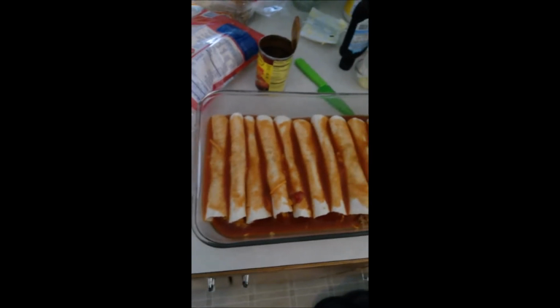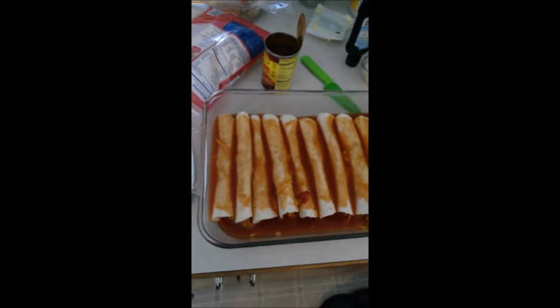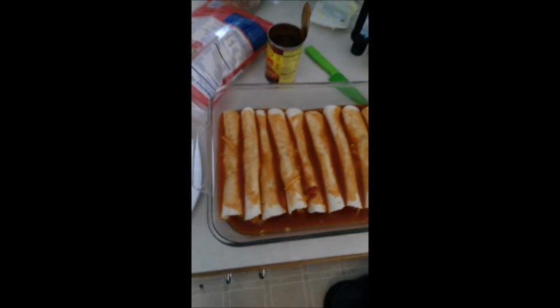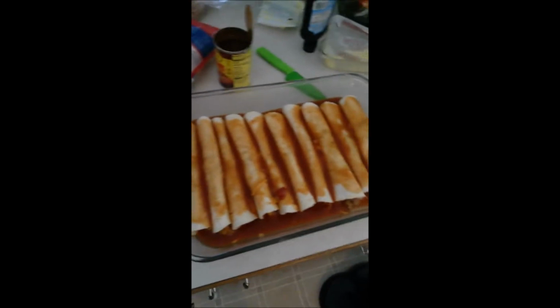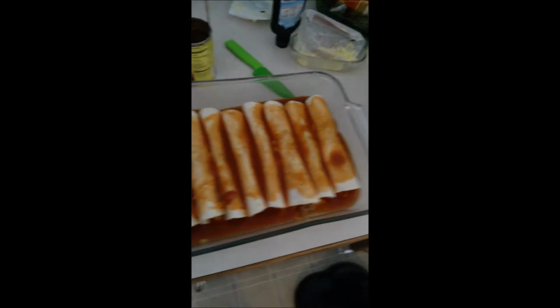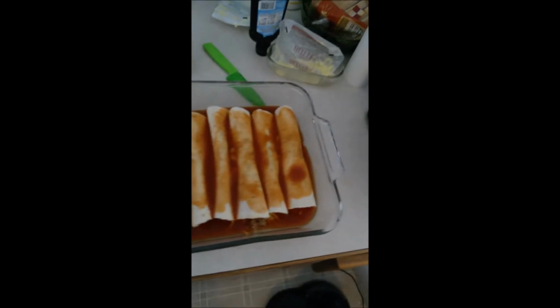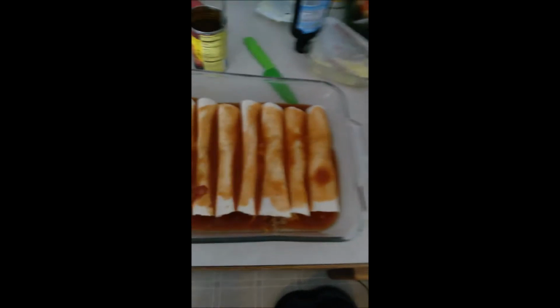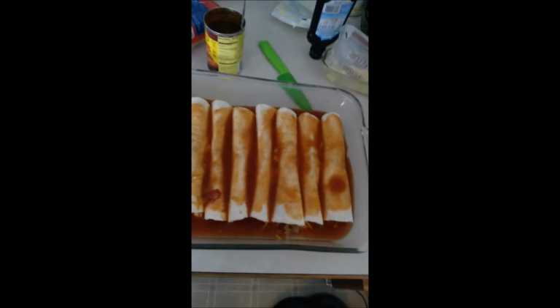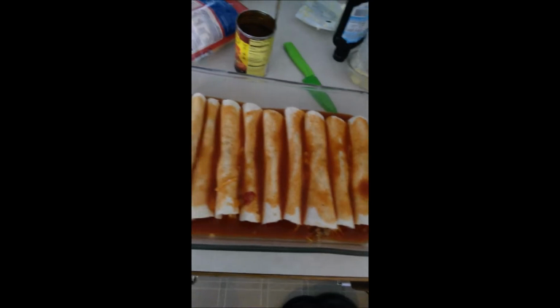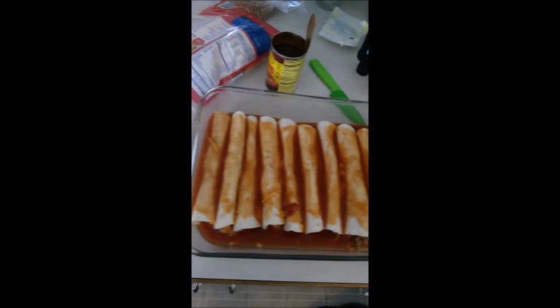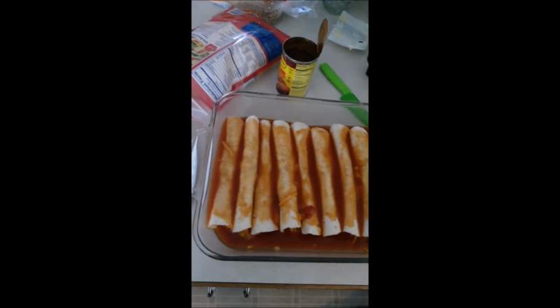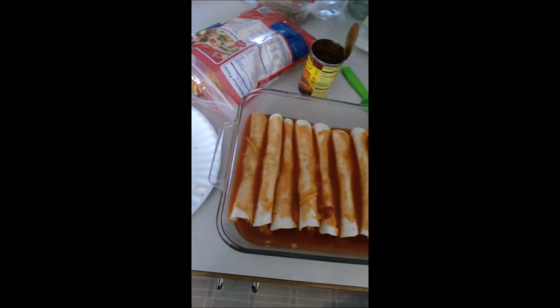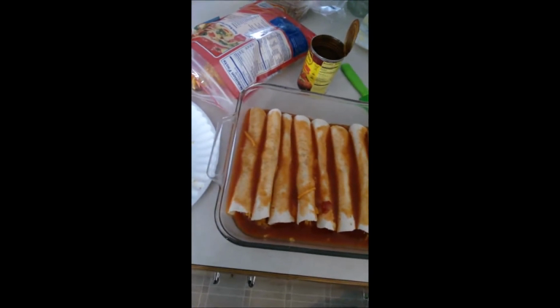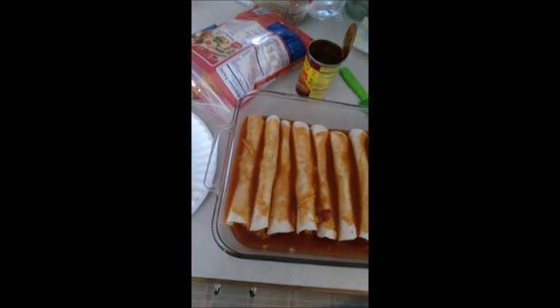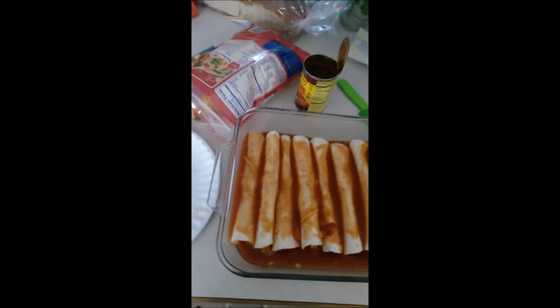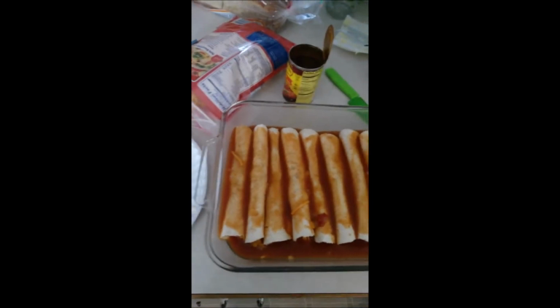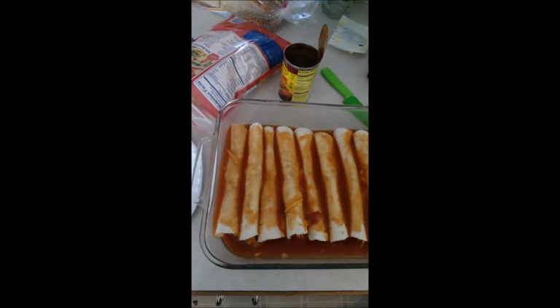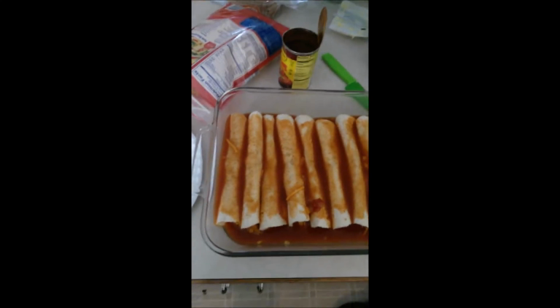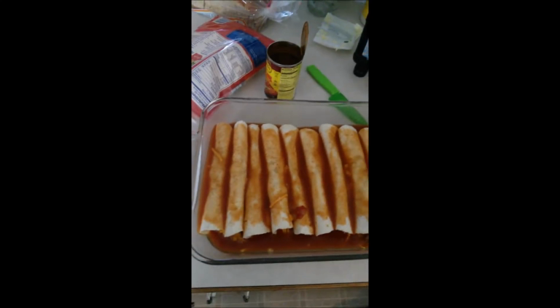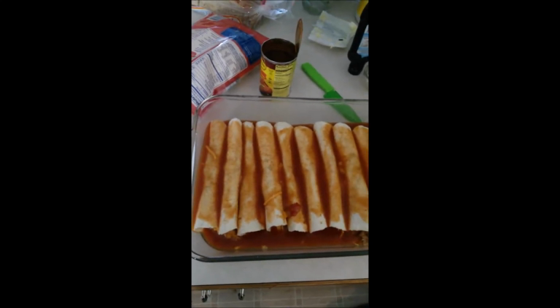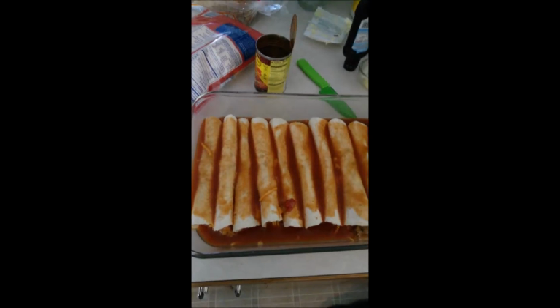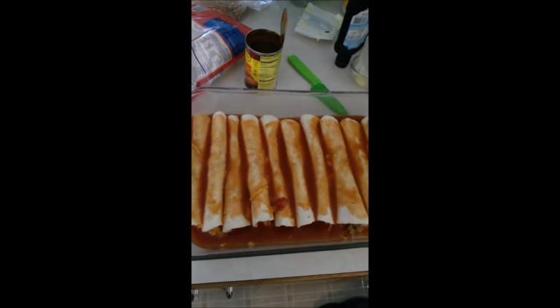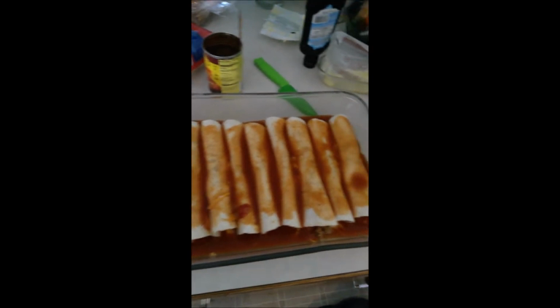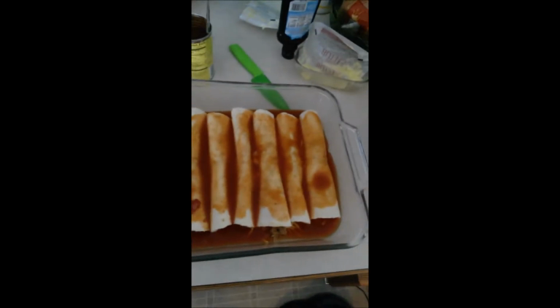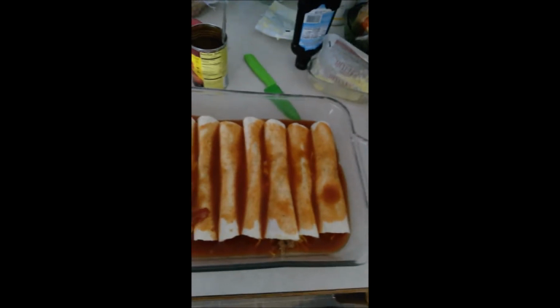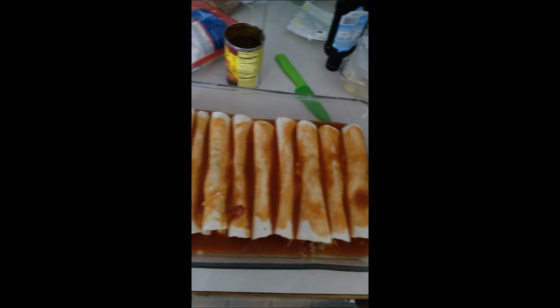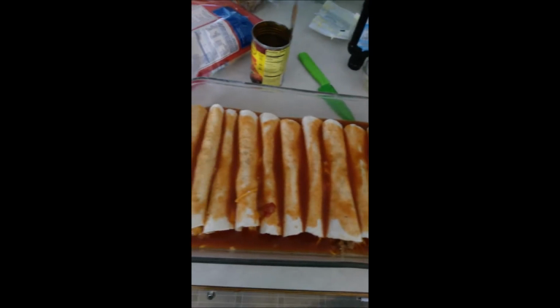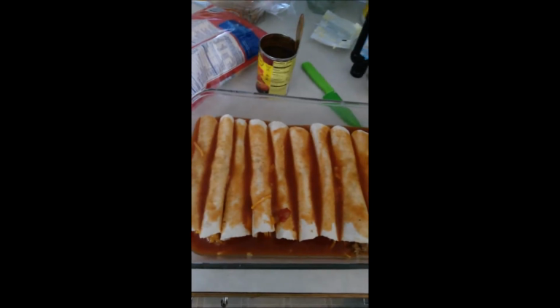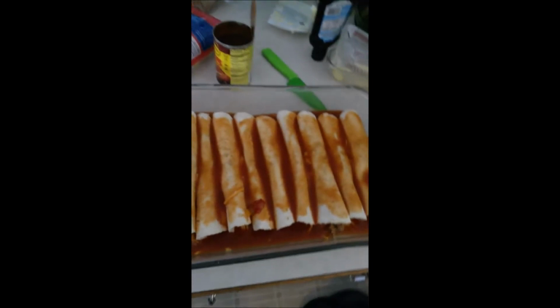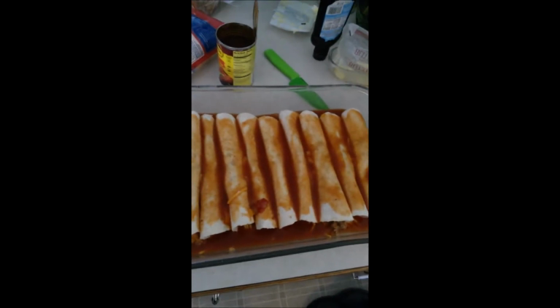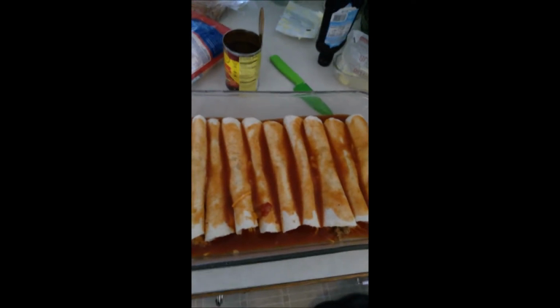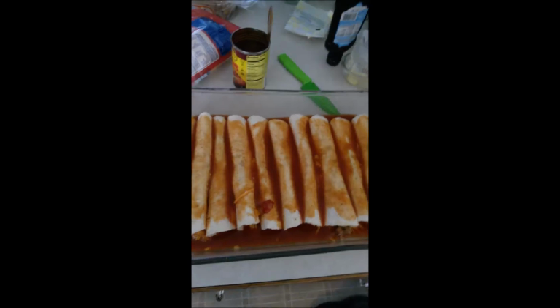Once I've poured the sauce all over, I'm gonna pour the leftover meat — because when they're small tortillas there's always leftover meat. And then I'll put cheese on top and stick it in the oven.